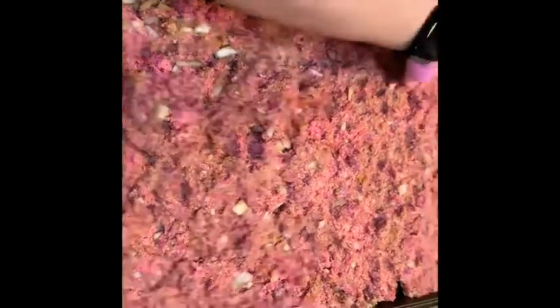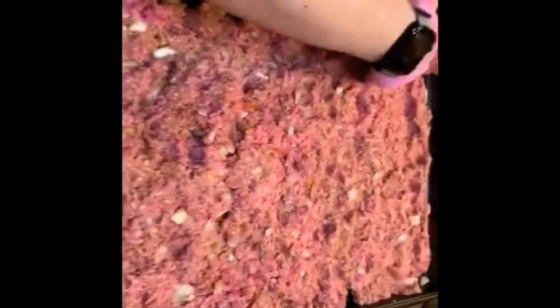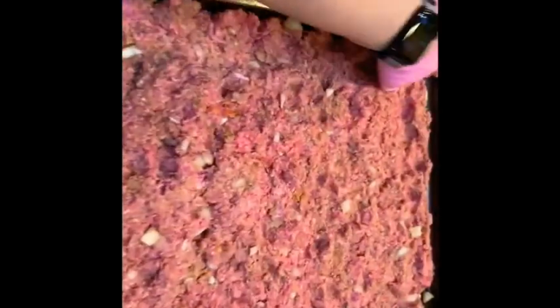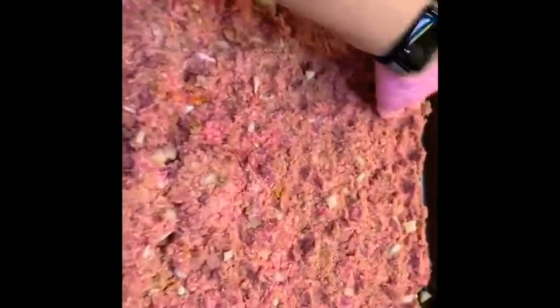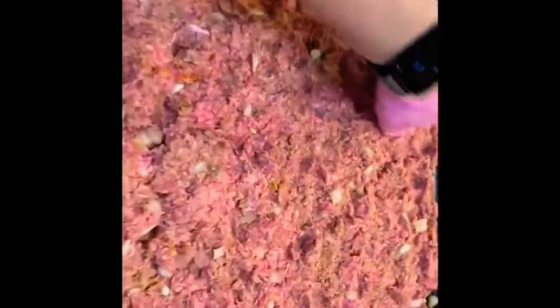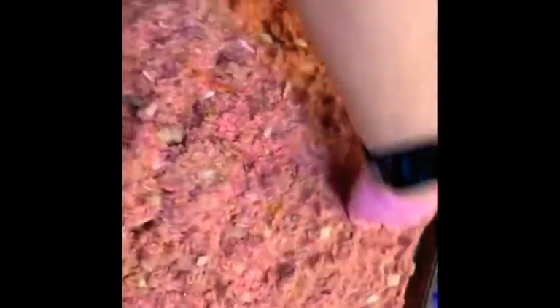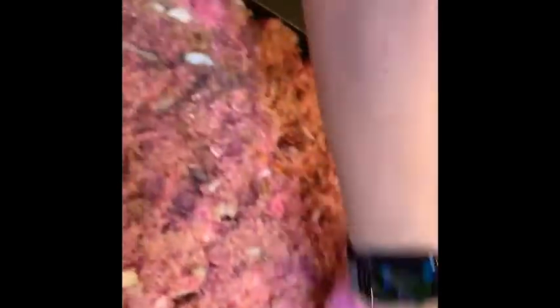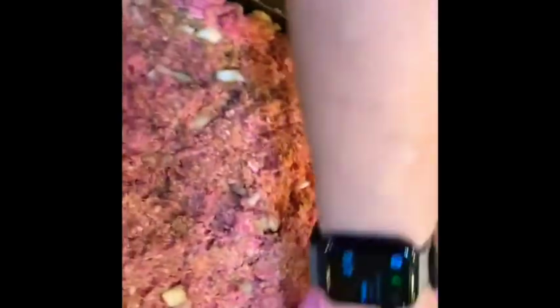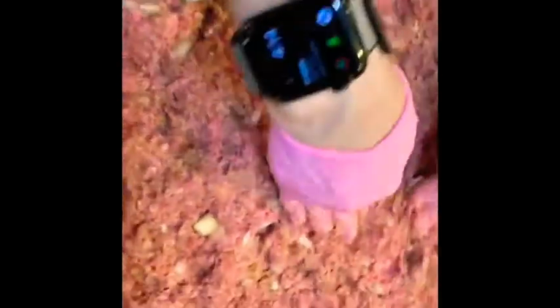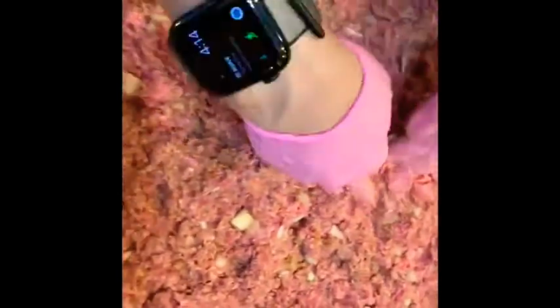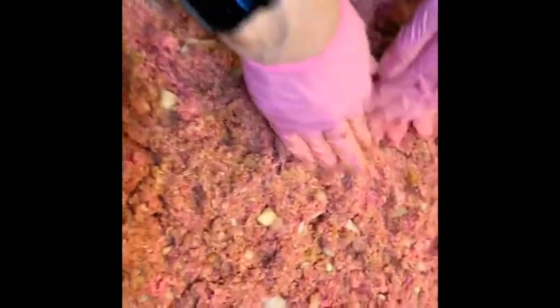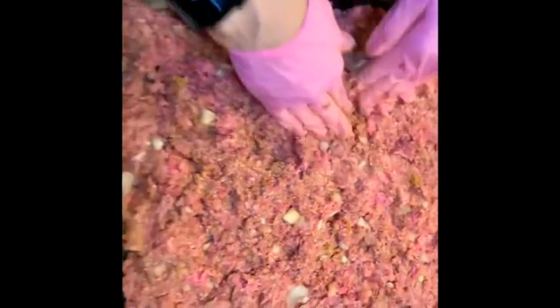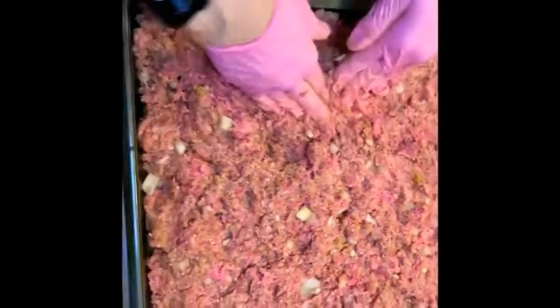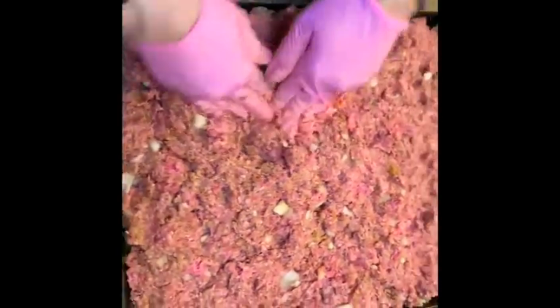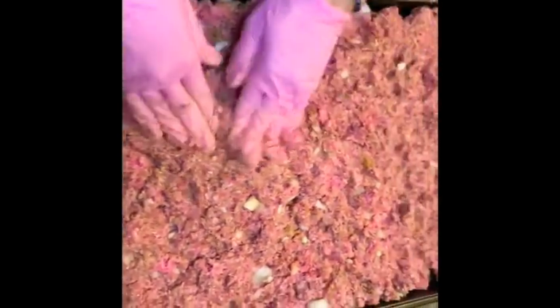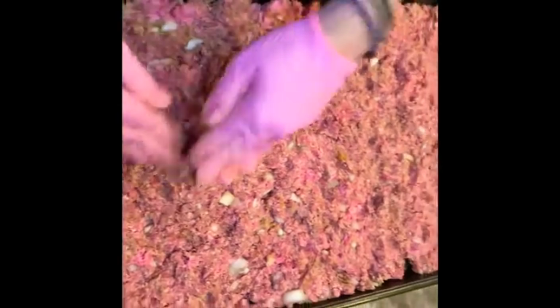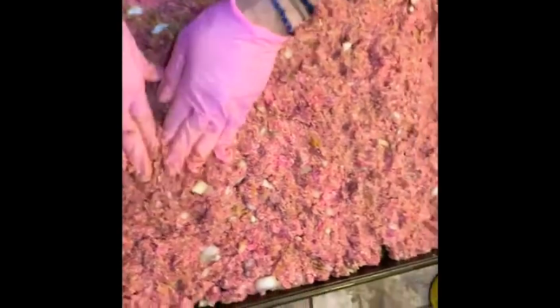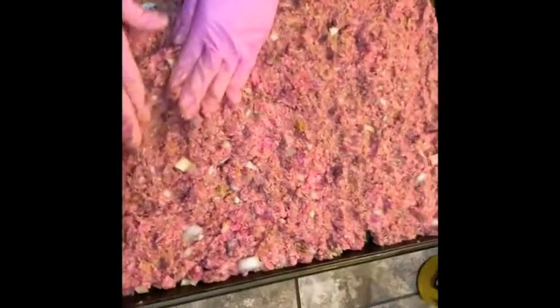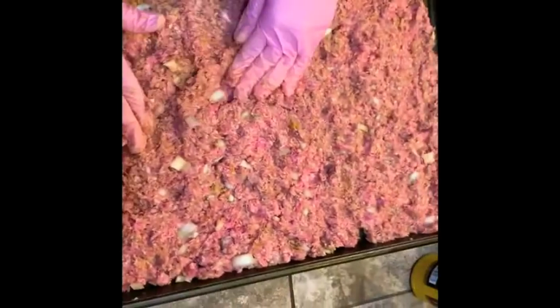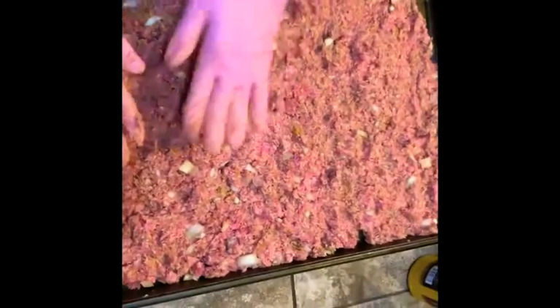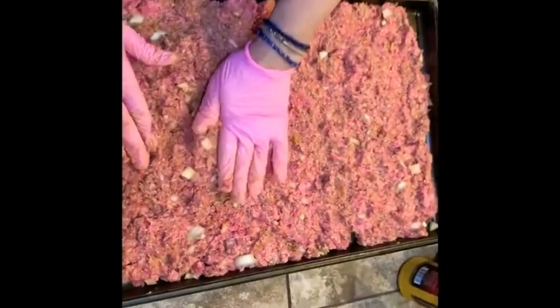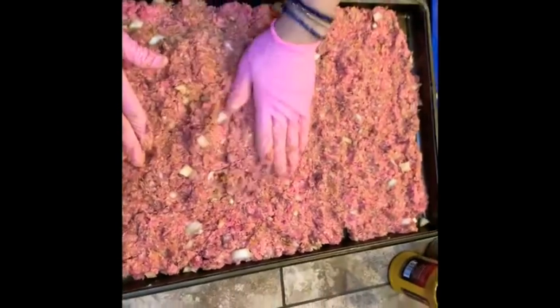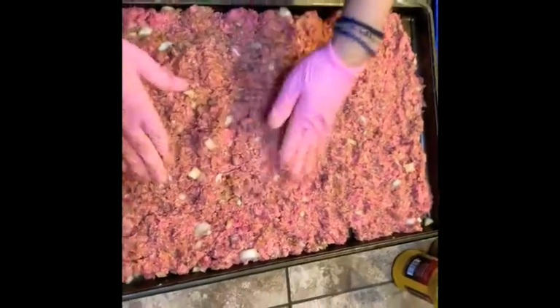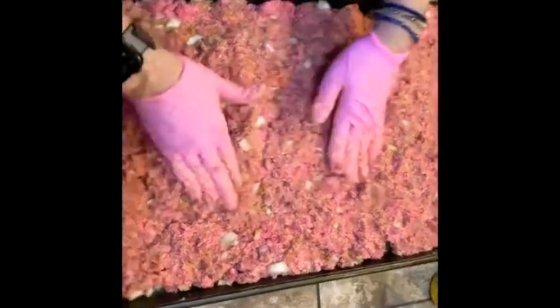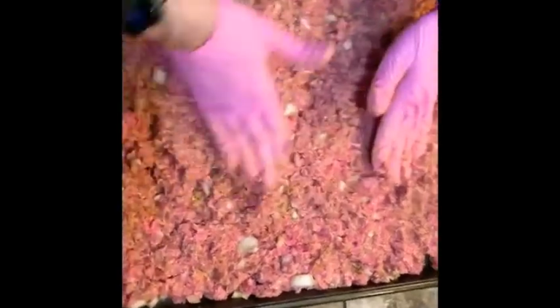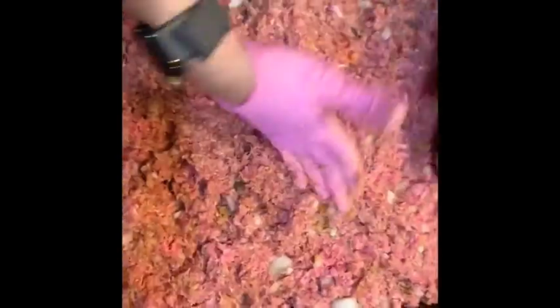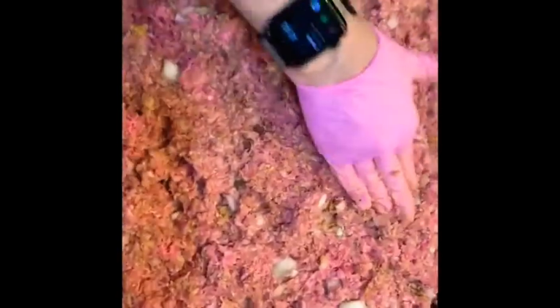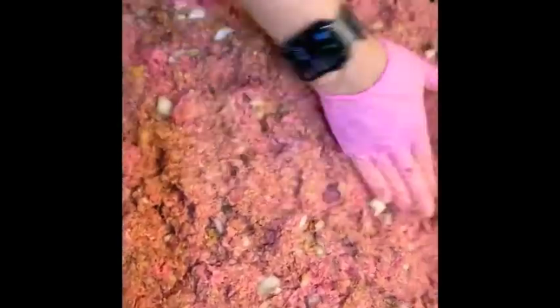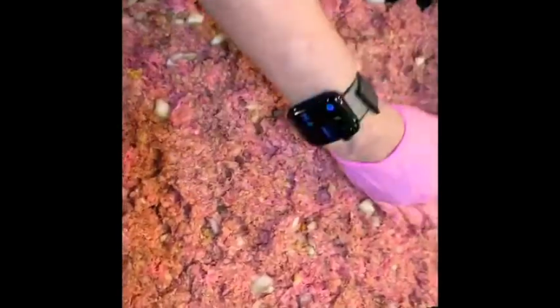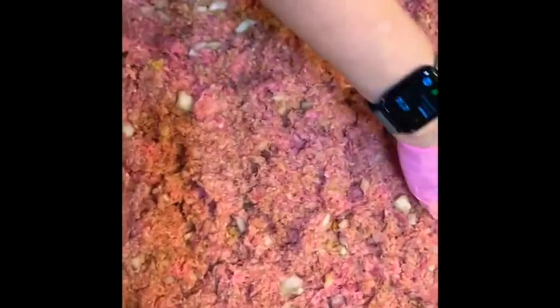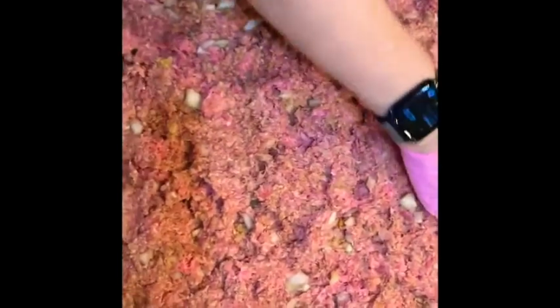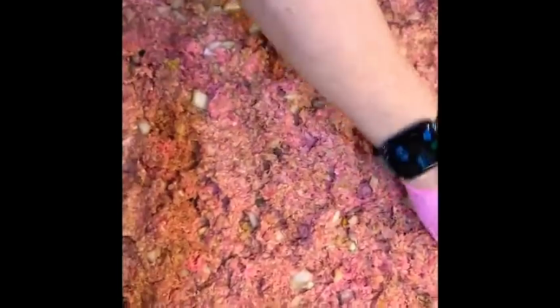This will pair very well with a baba ghanoush dip that I made a video about, so feel free to go back and watch that video.